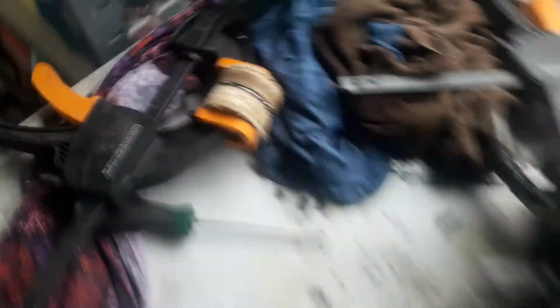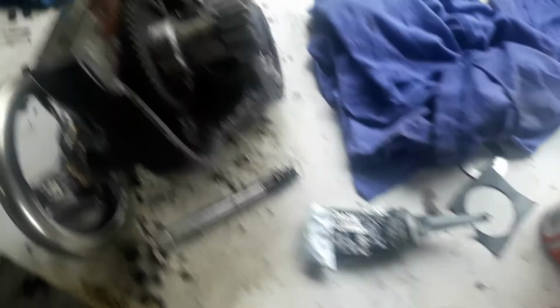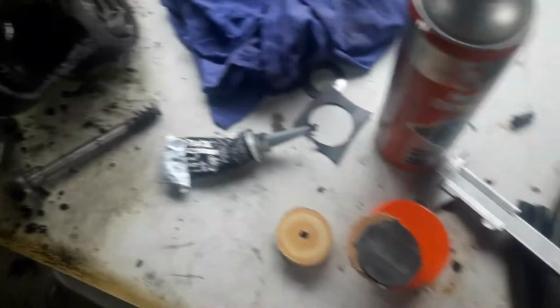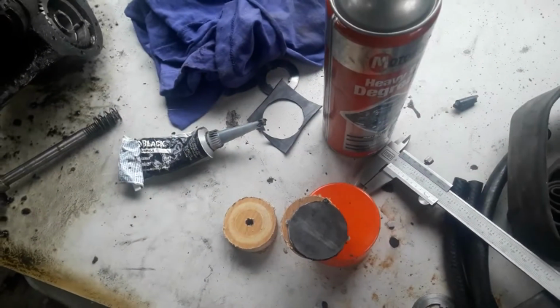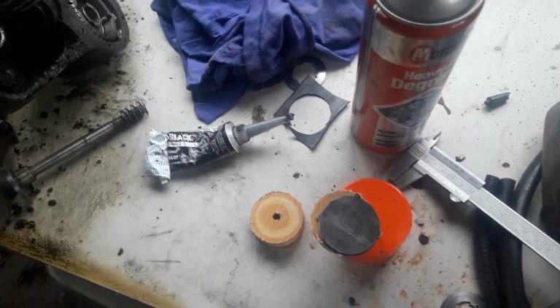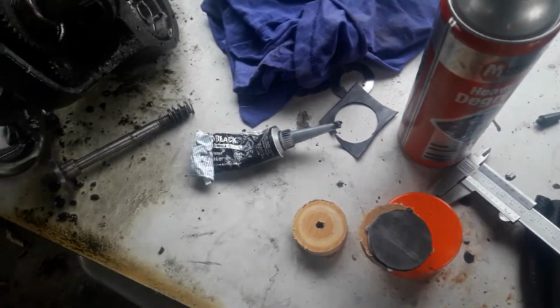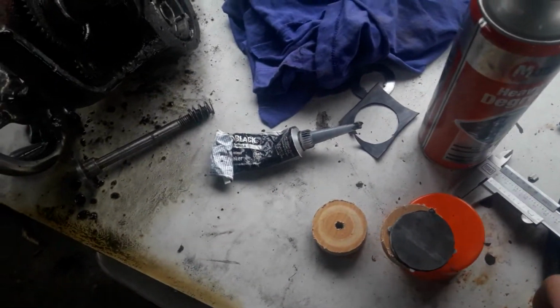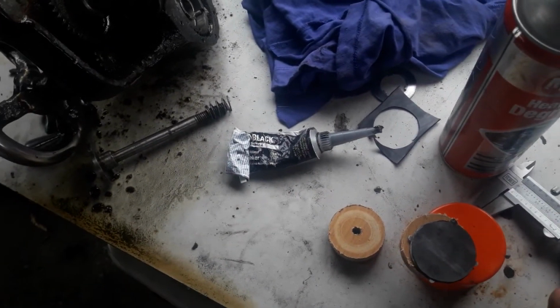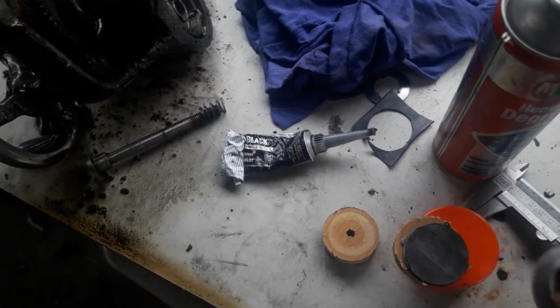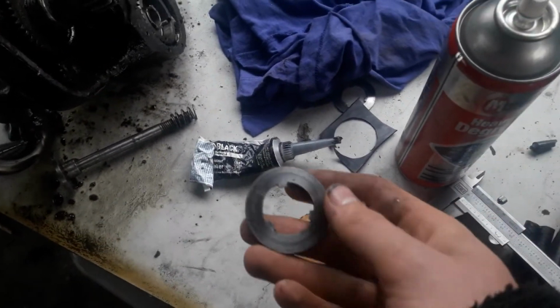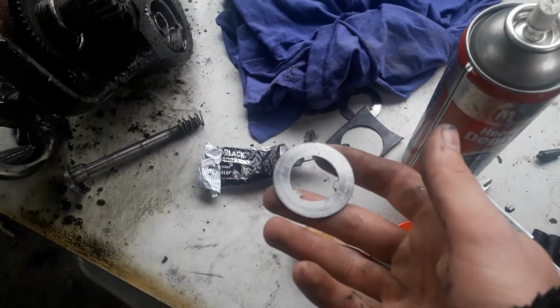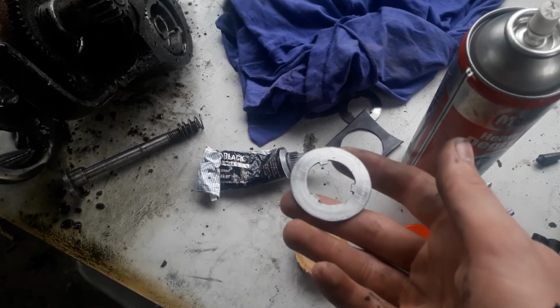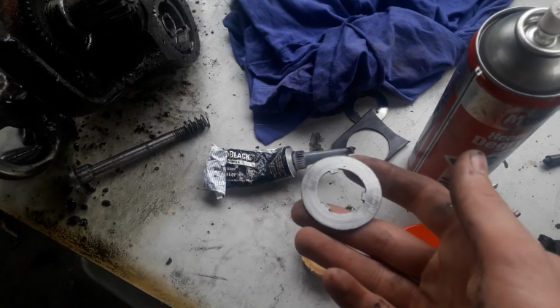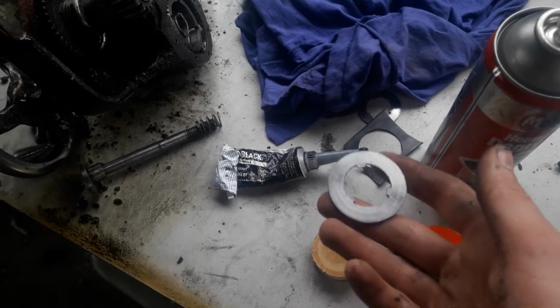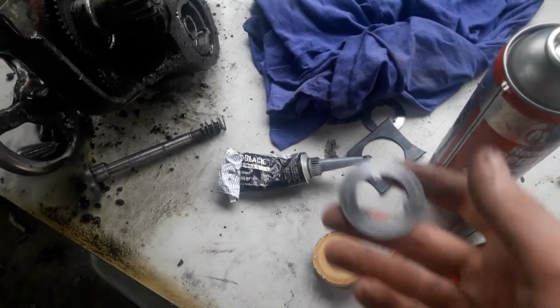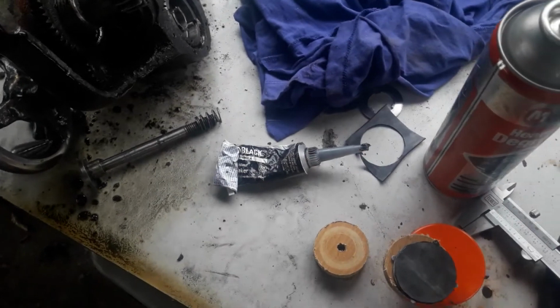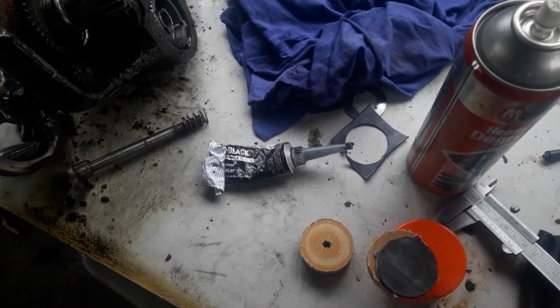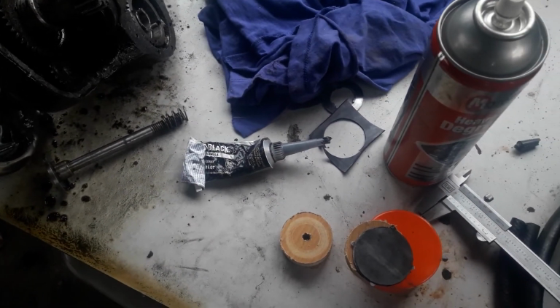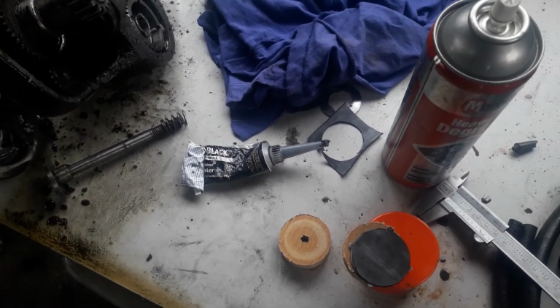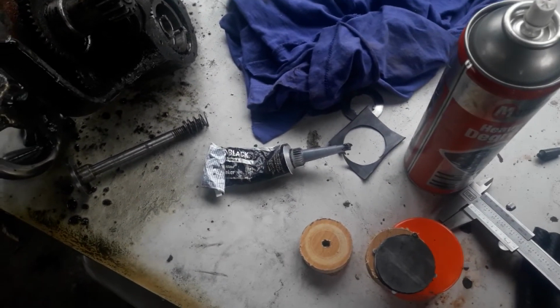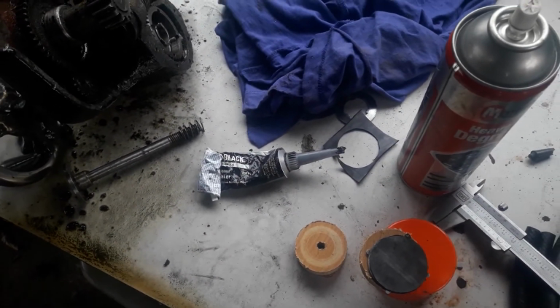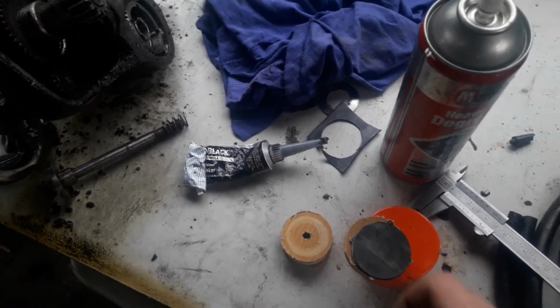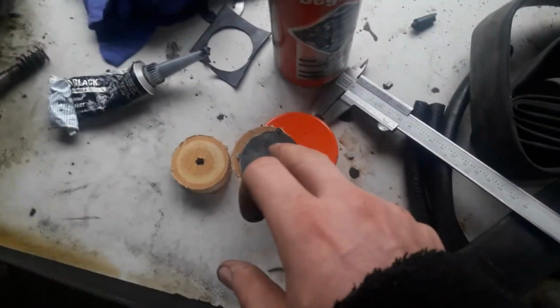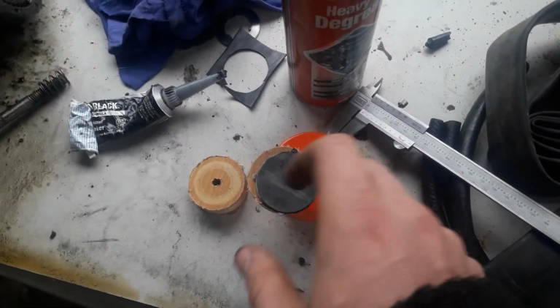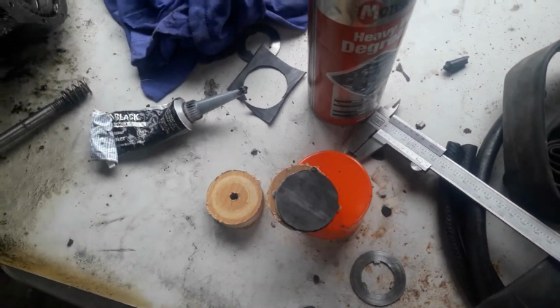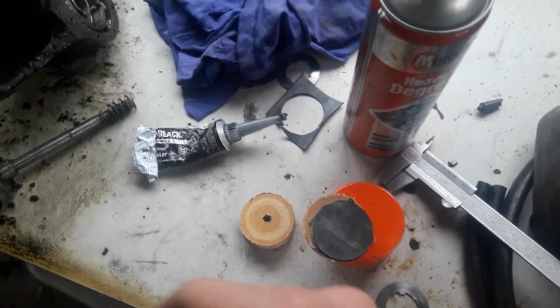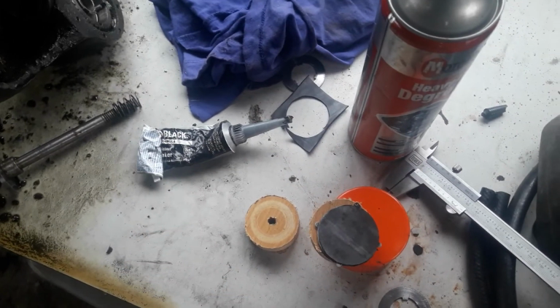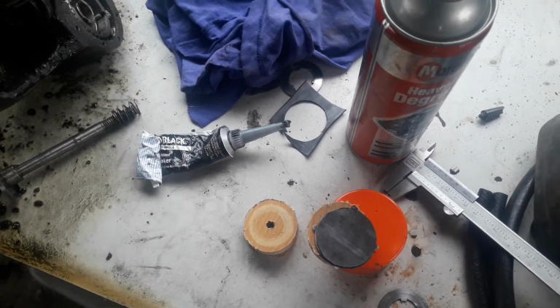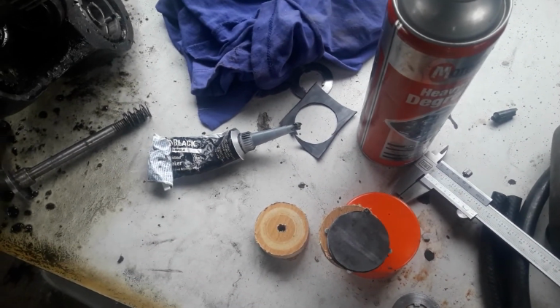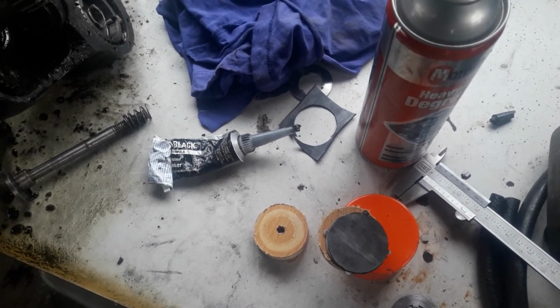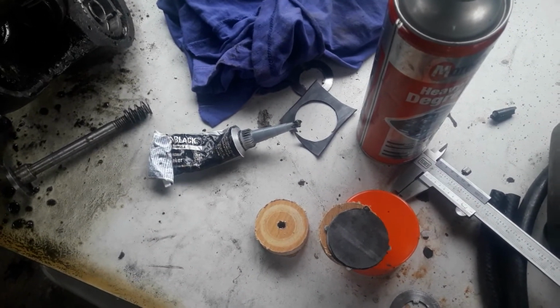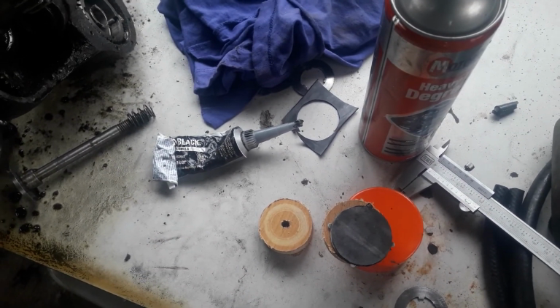Tomorrow I'll cut the inside profile out. I'm also going to put some on the outsides of the secondary clutch plates. Then I'll cut the center out, put it back together, and see how it works. I'll keep you guys updated.